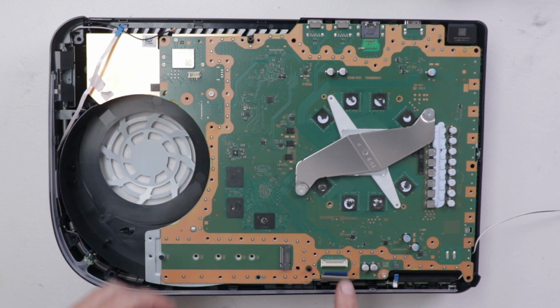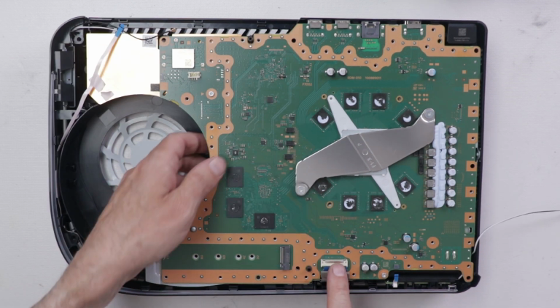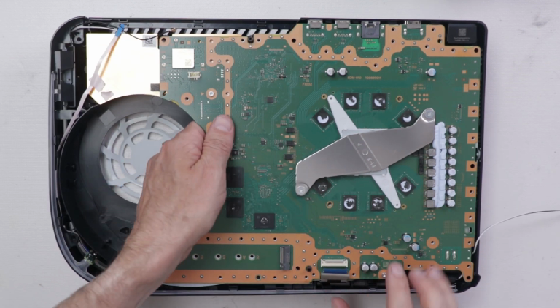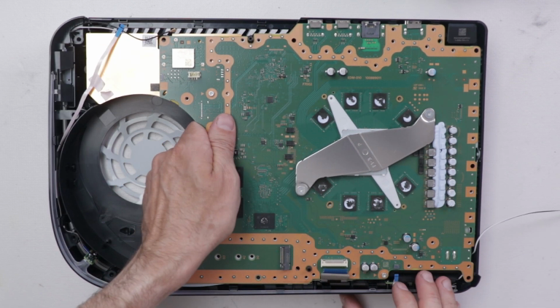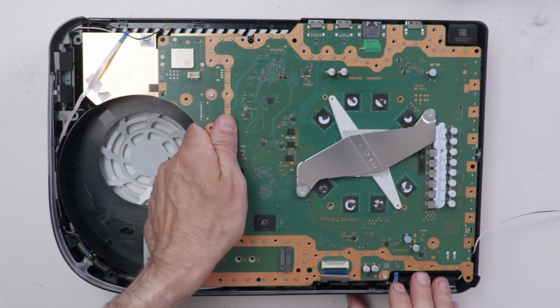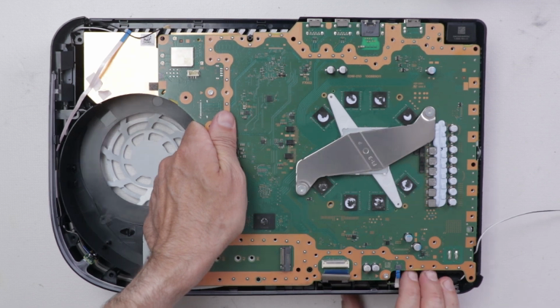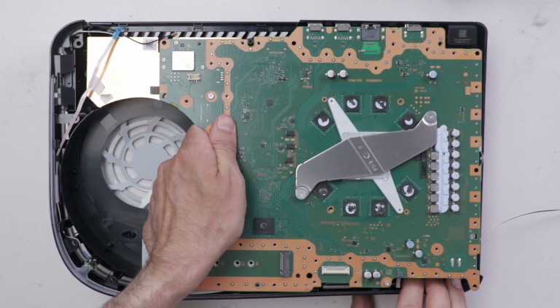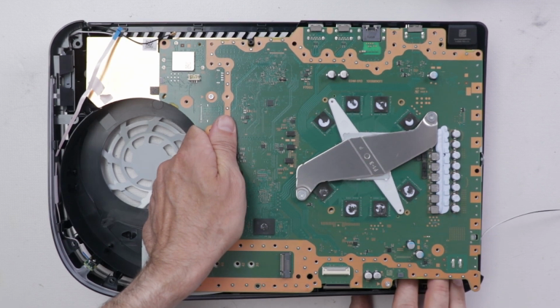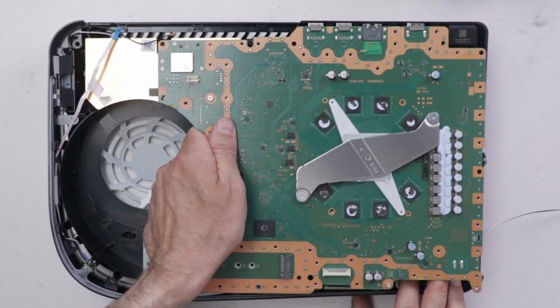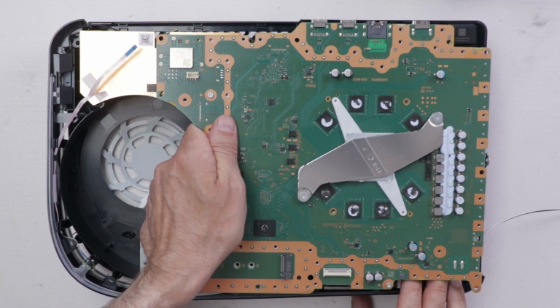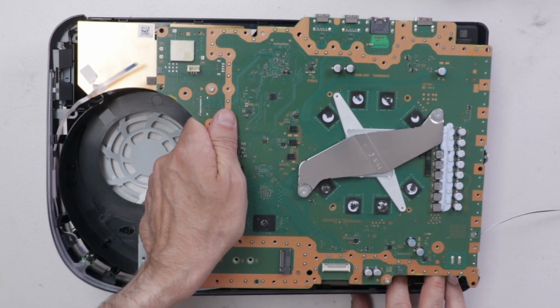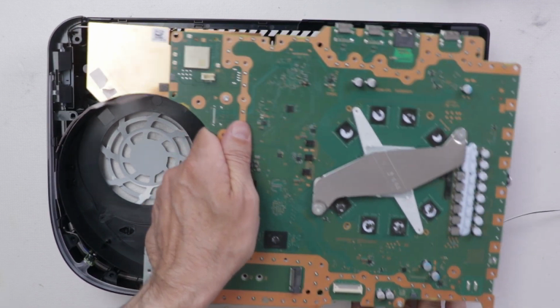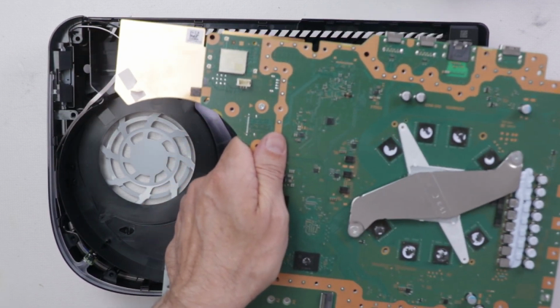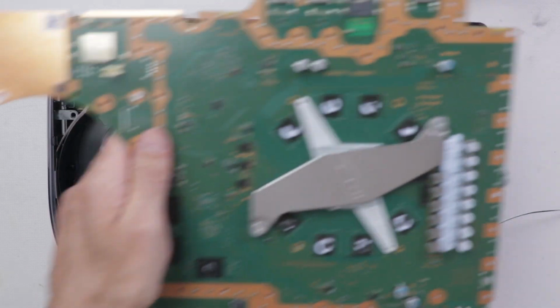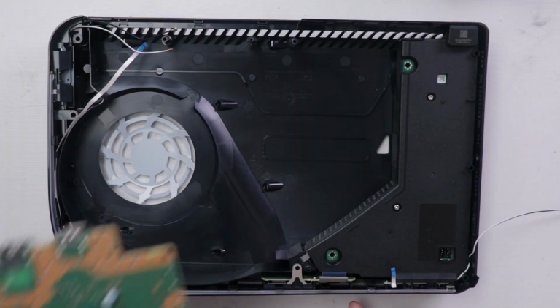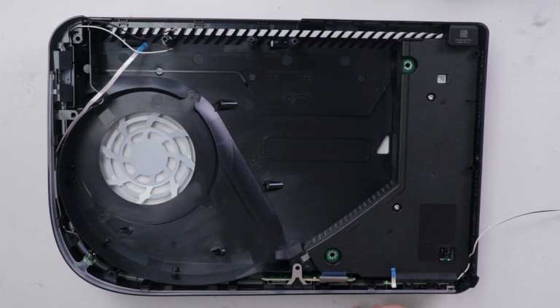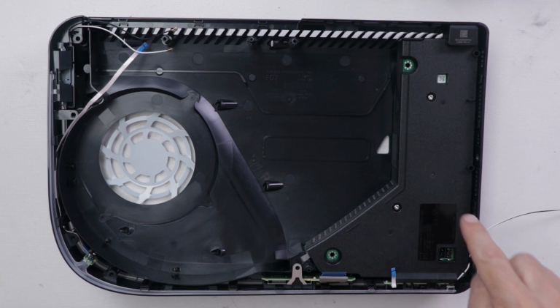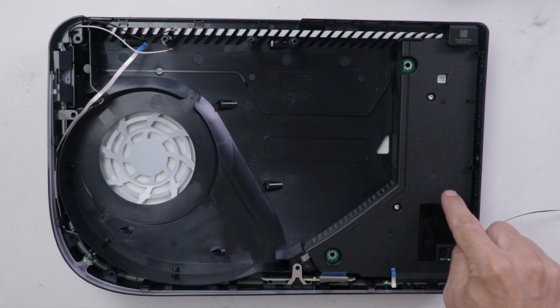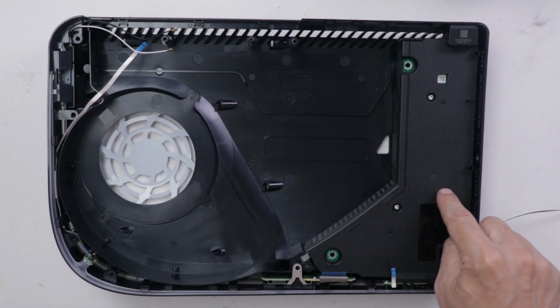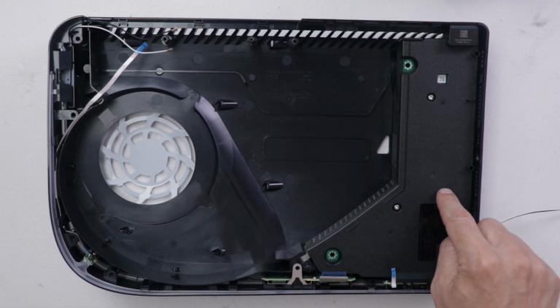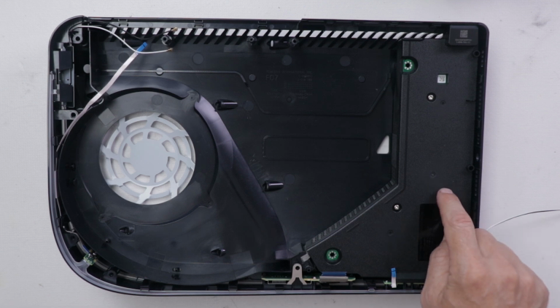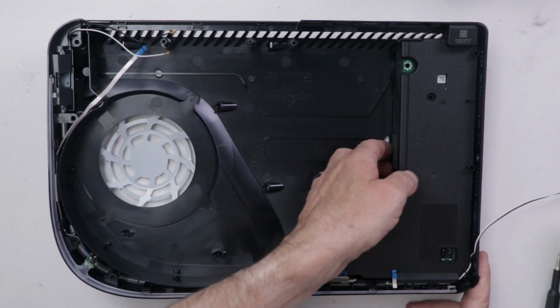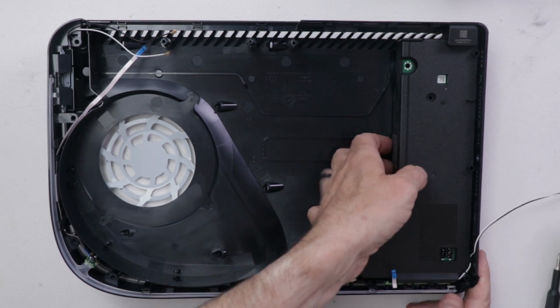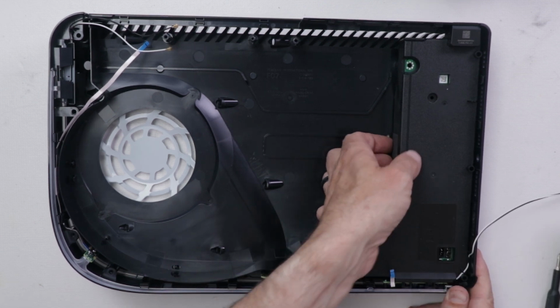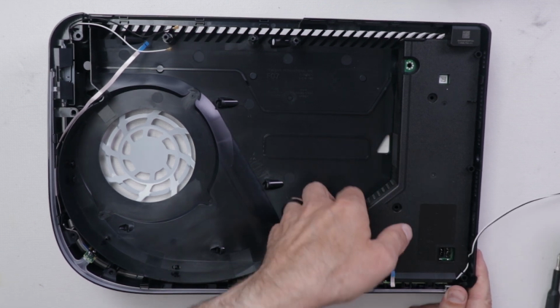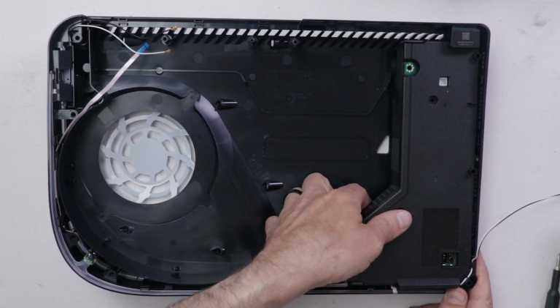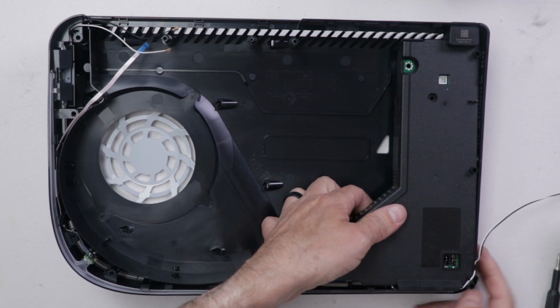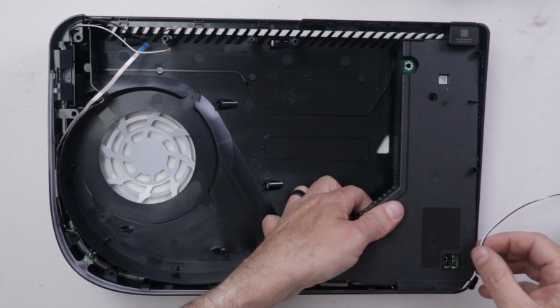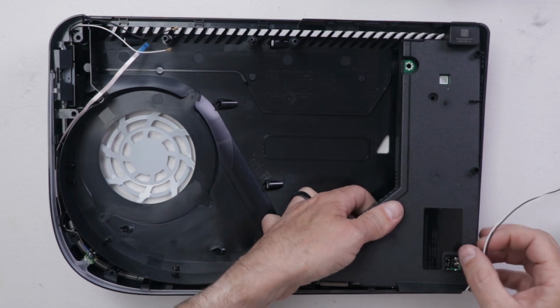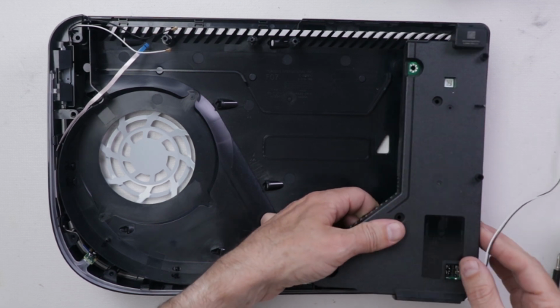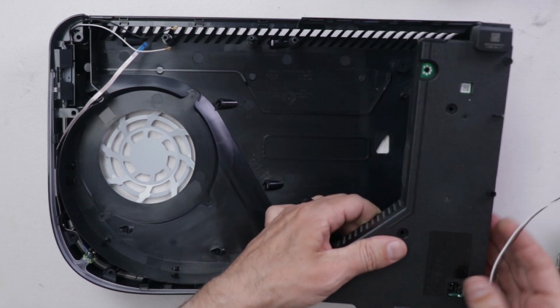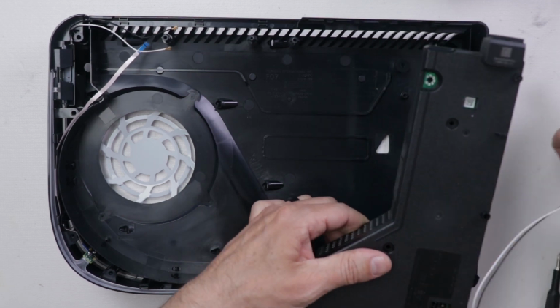Now with this ribbon cable and those two screws removed, we can lift up the motherboard sandwich out of the rest of the PS5 and get to the power supply. We can just lift up on the power supply and it'll come right out.